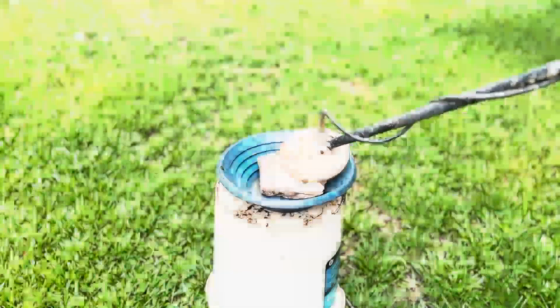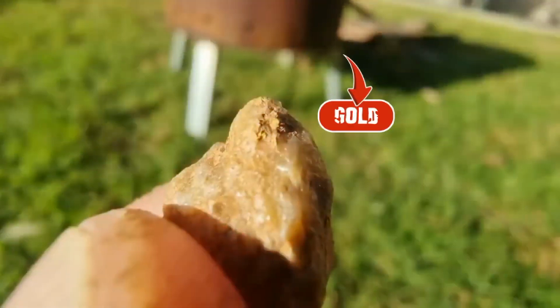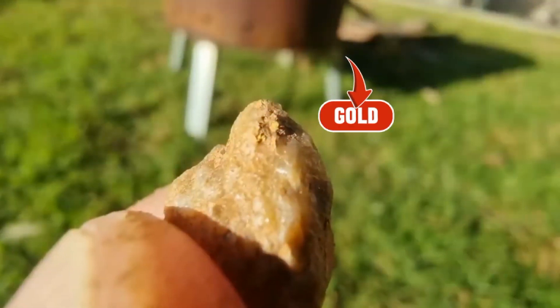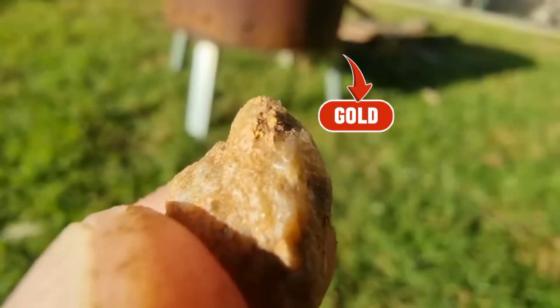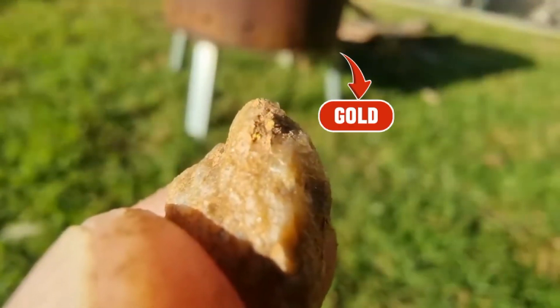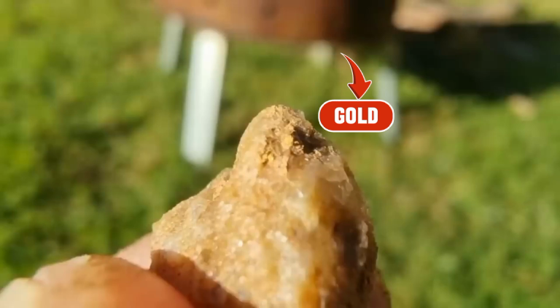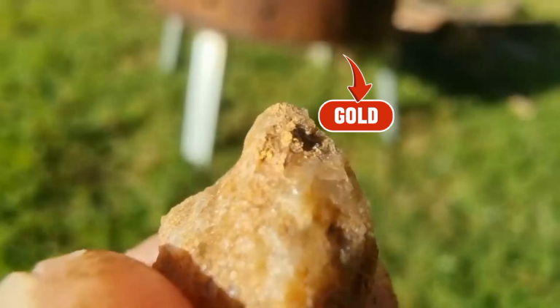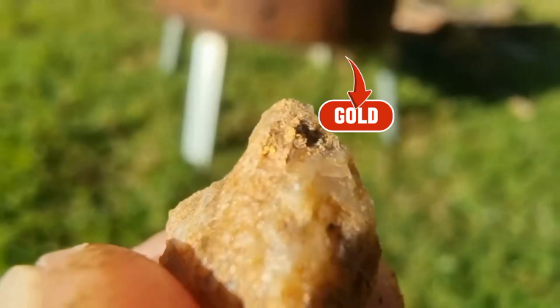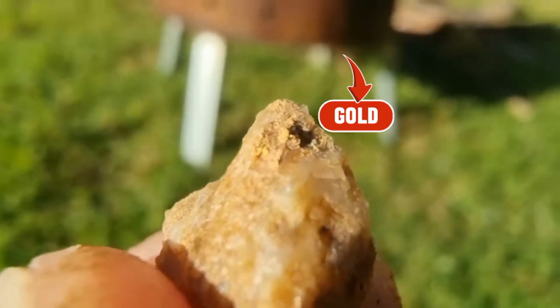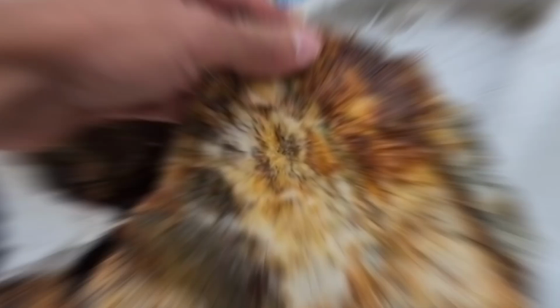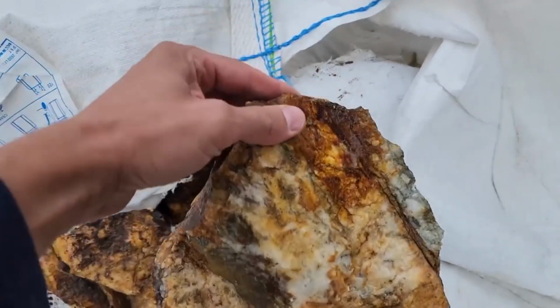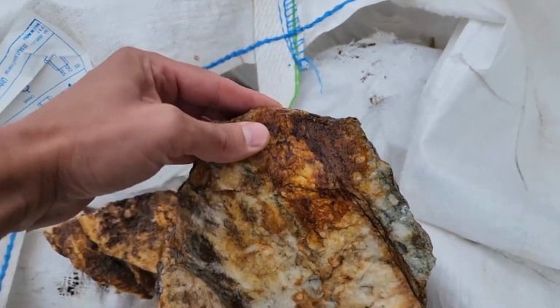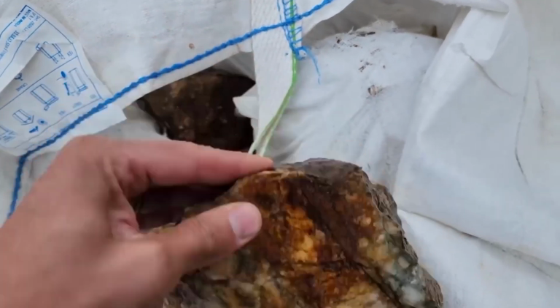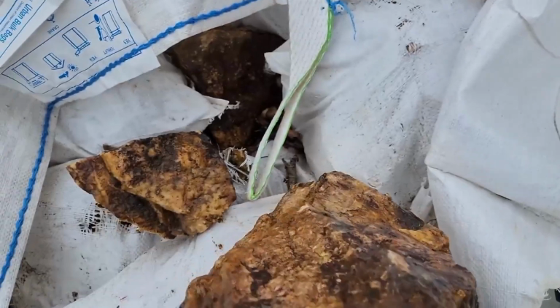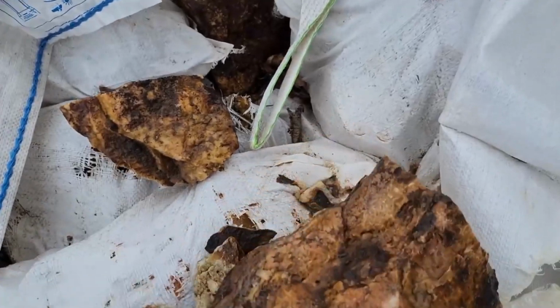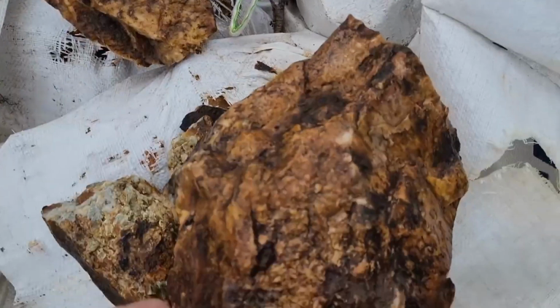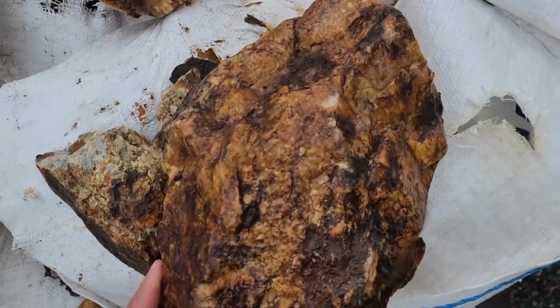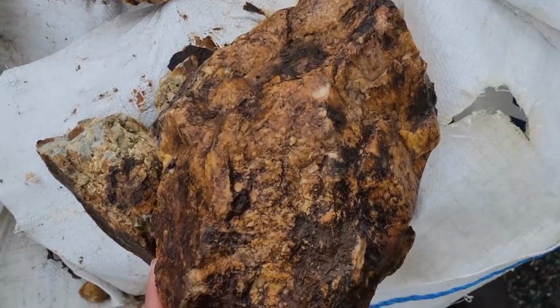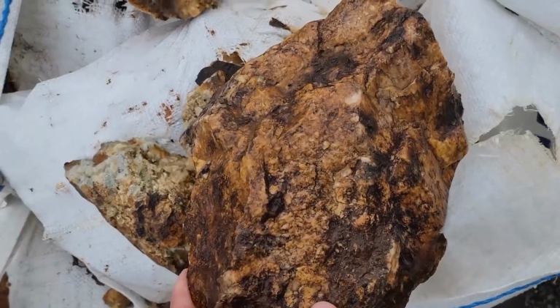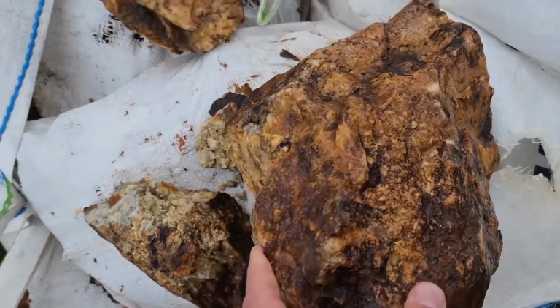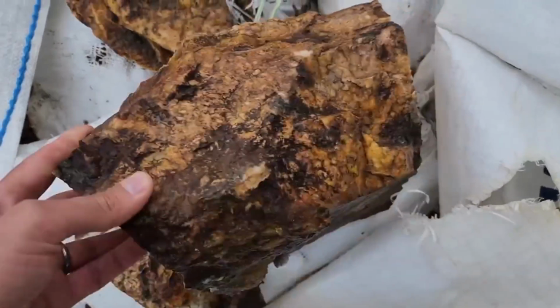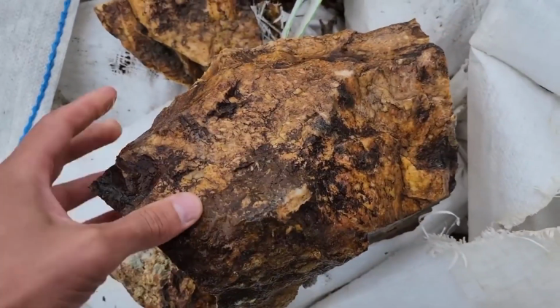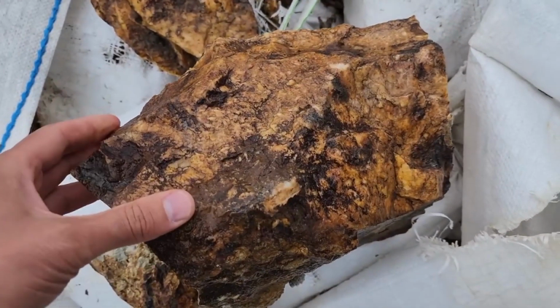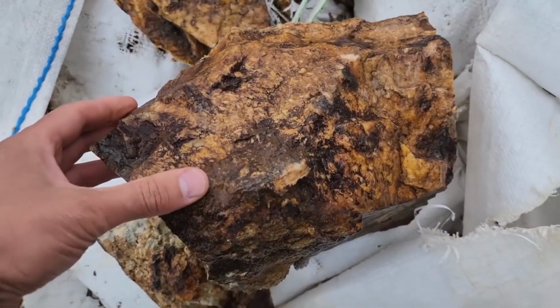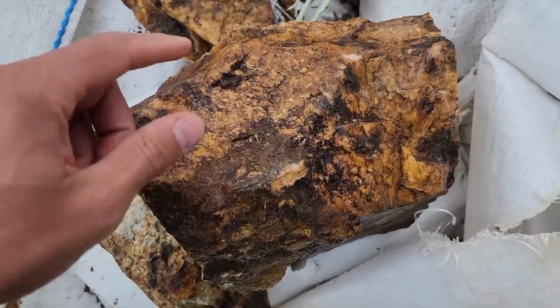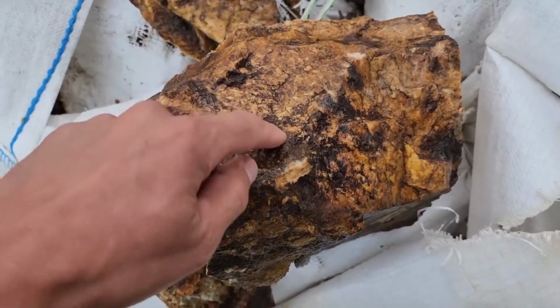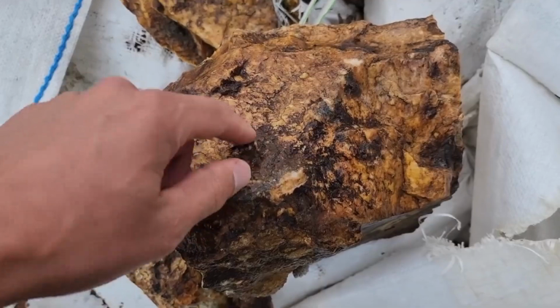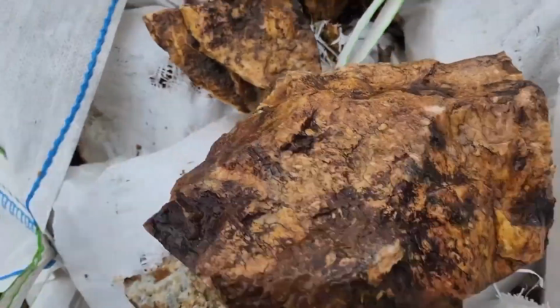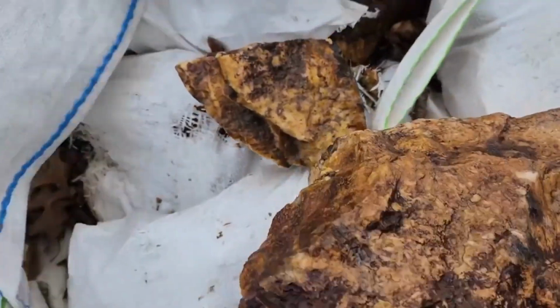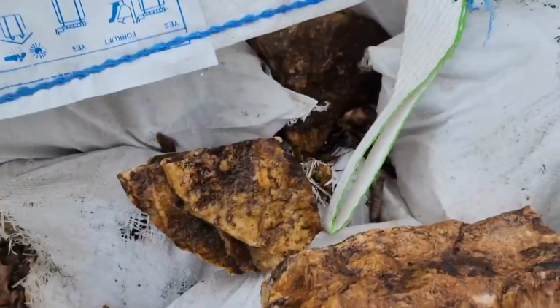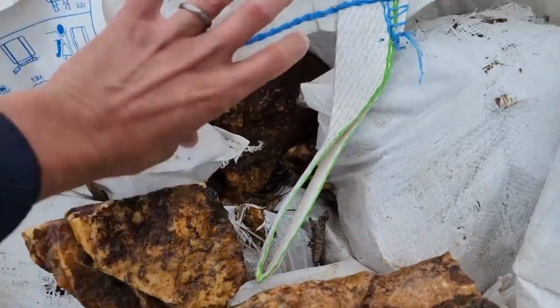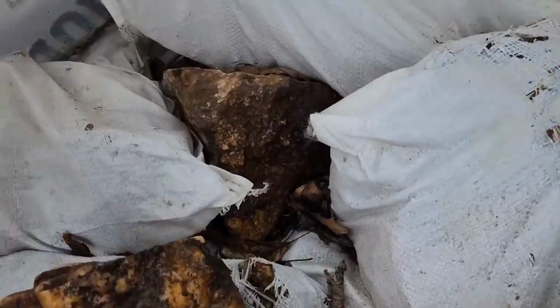Gold? It sounds unbelievable, doesn't it? Yet for centuries, nature has hidden gold in the most unexpected forms. Not in glittering nuggets lying openly in streams, but deep inside rocks that seem completely worthless.